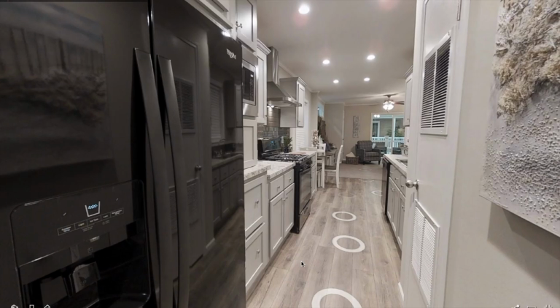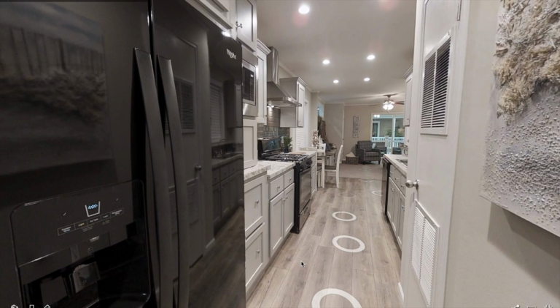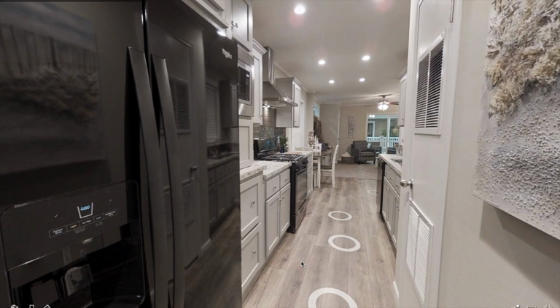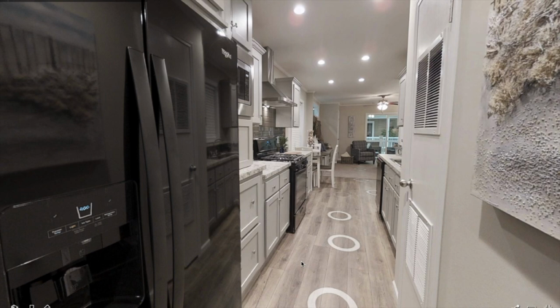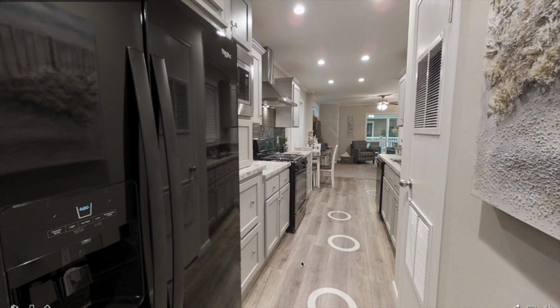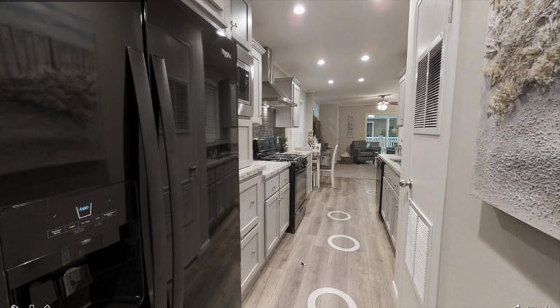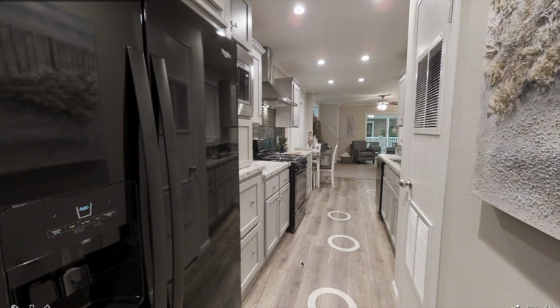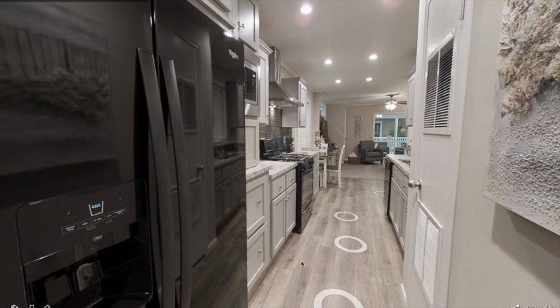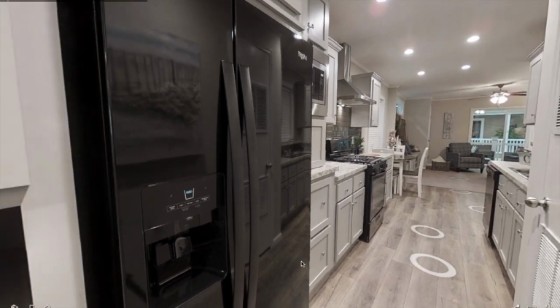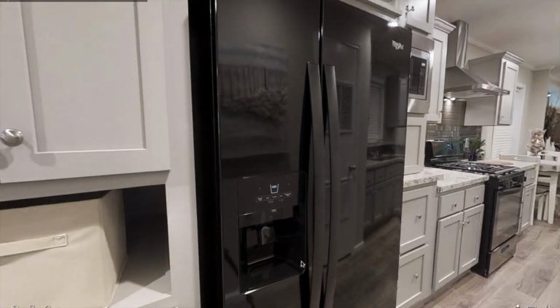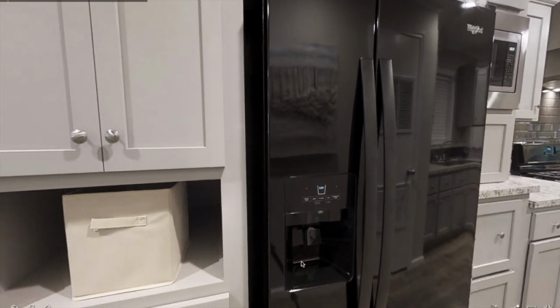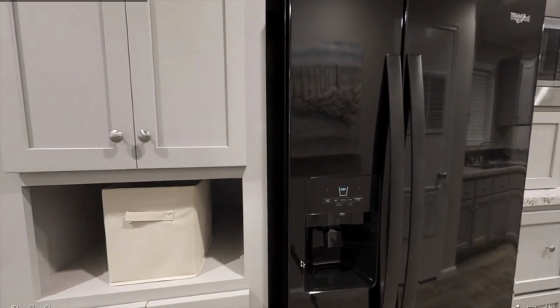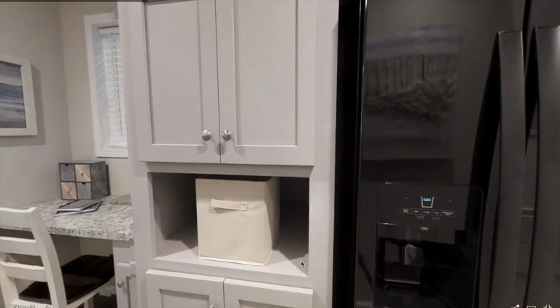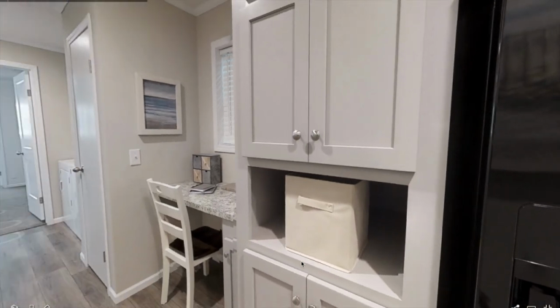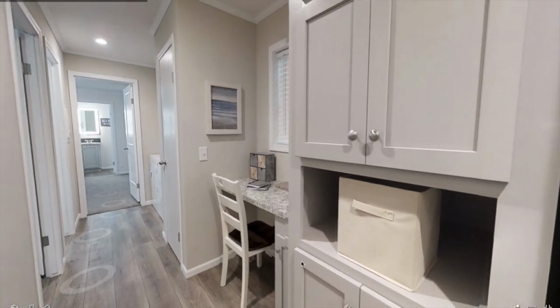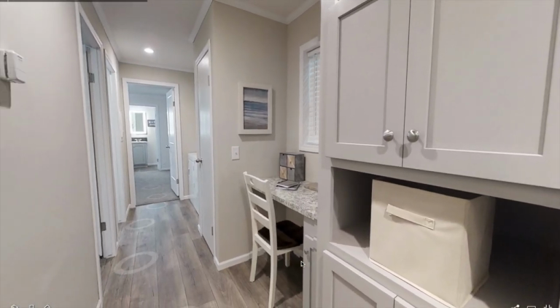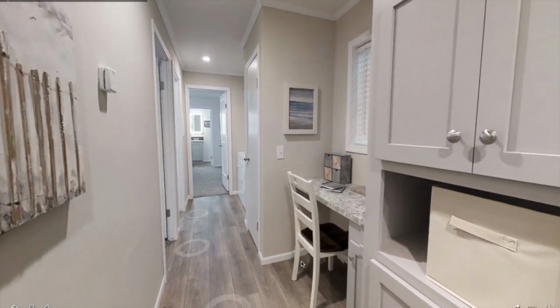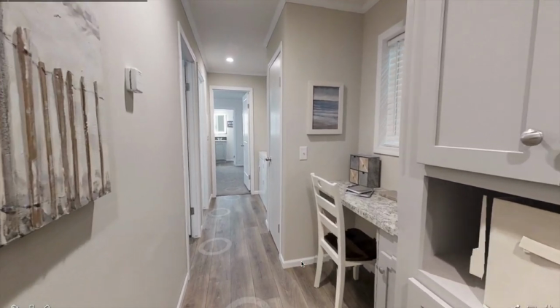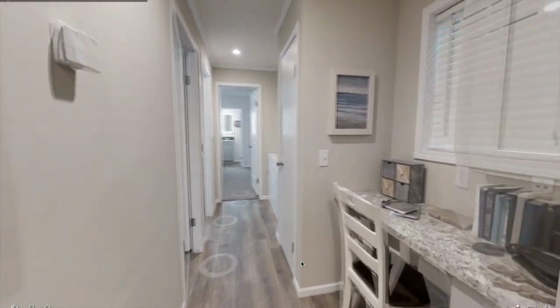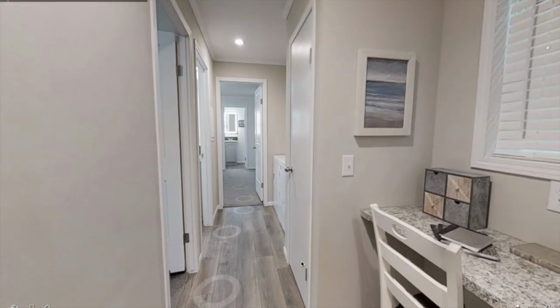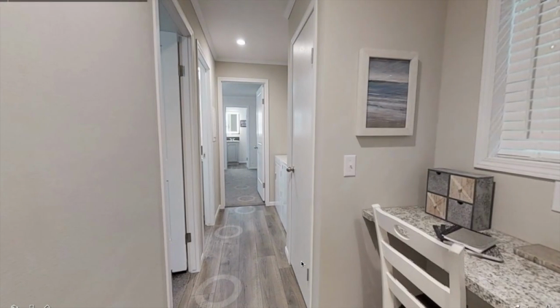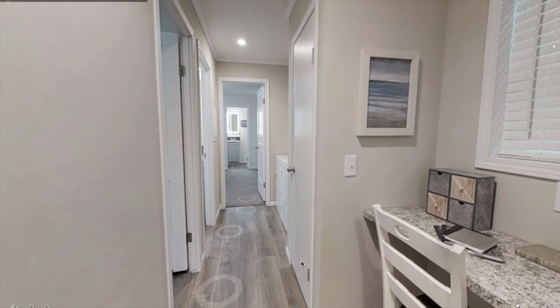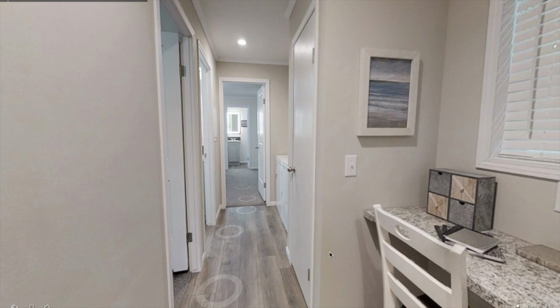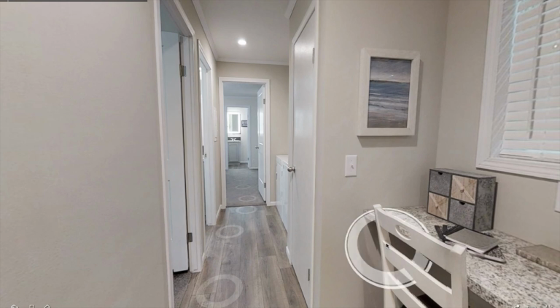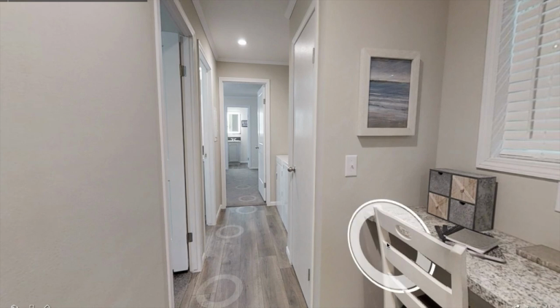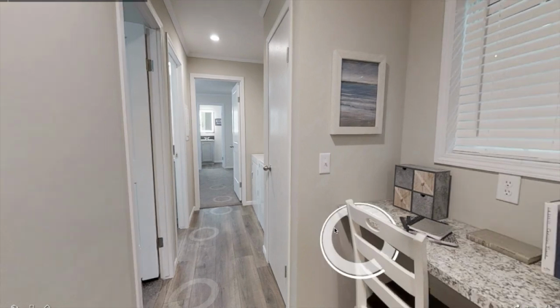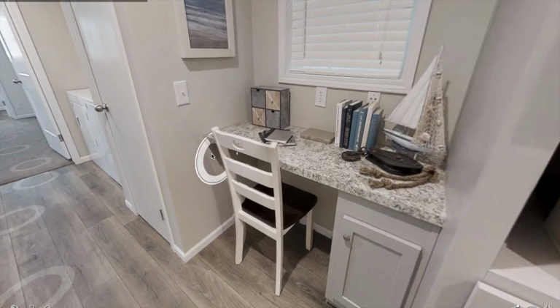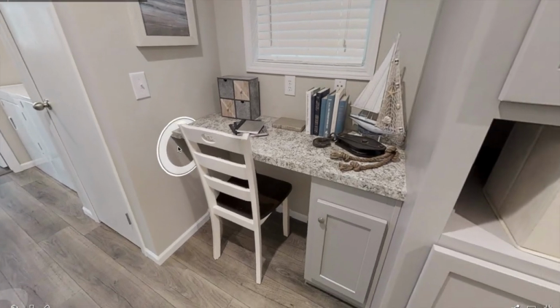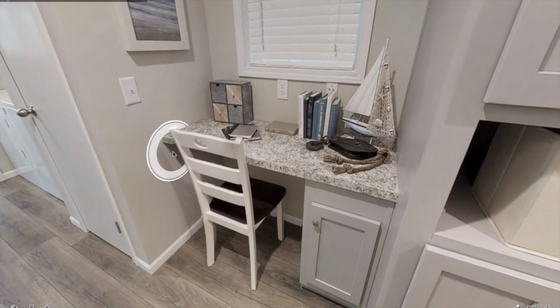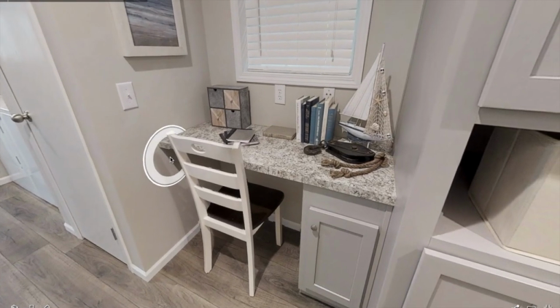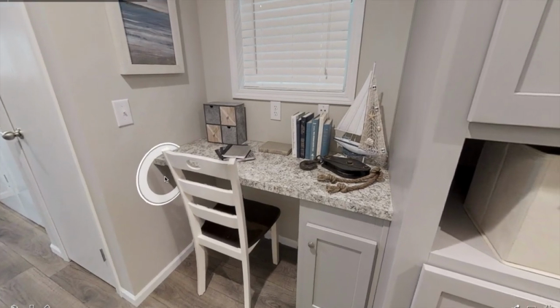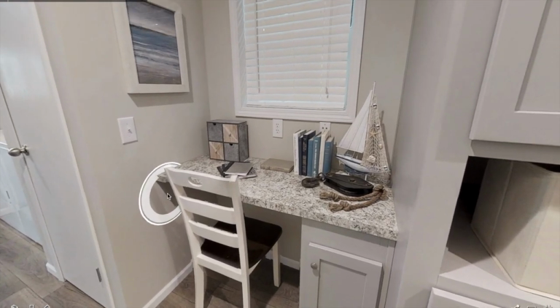As you can see, there's plenty of windows throughout this mobile home. There's also a built-in desk right there if you want to use it as a little office space.